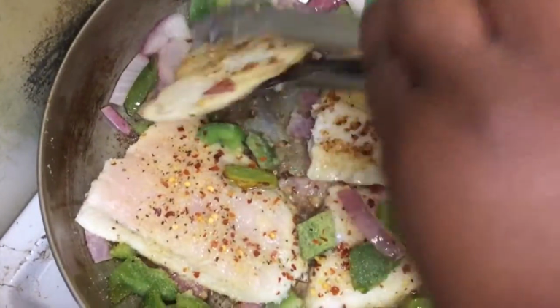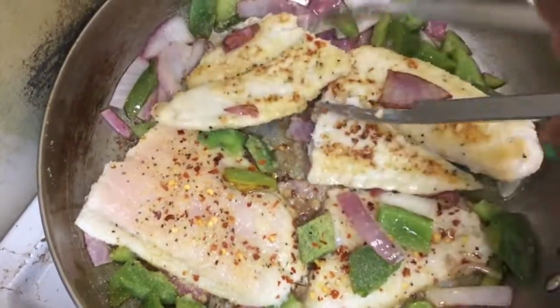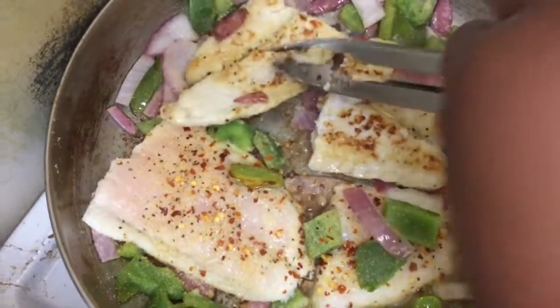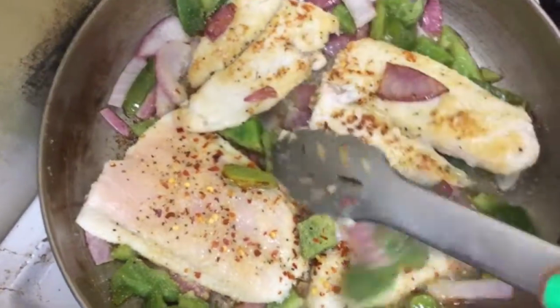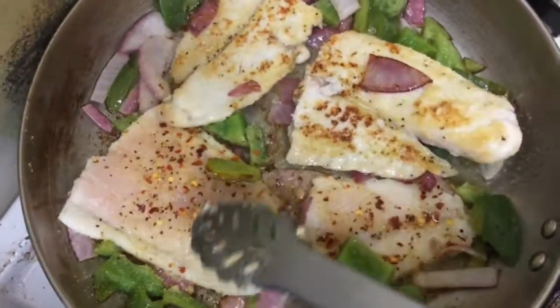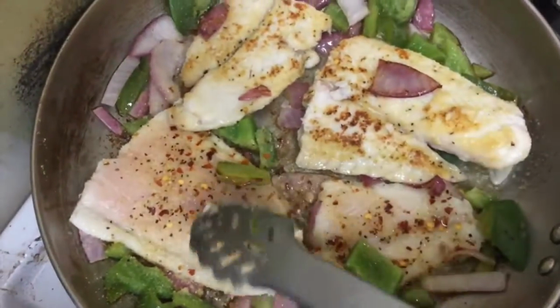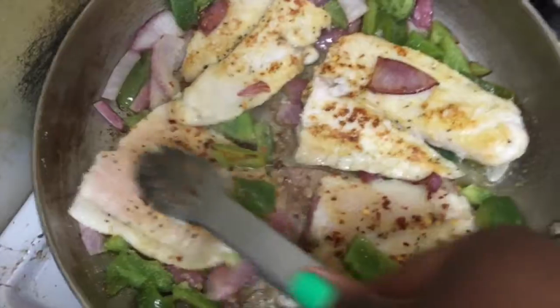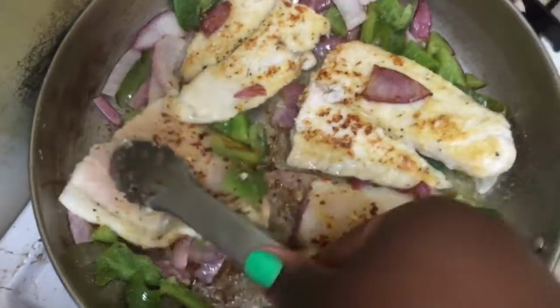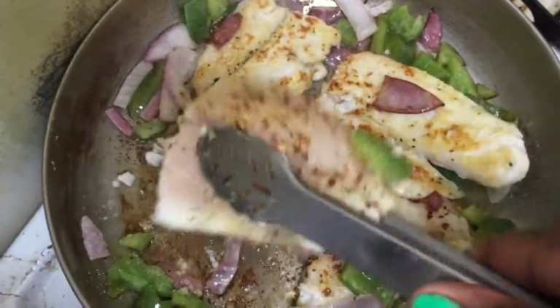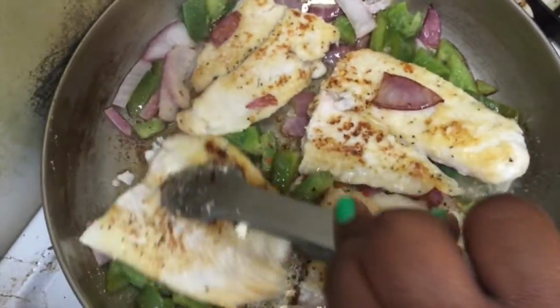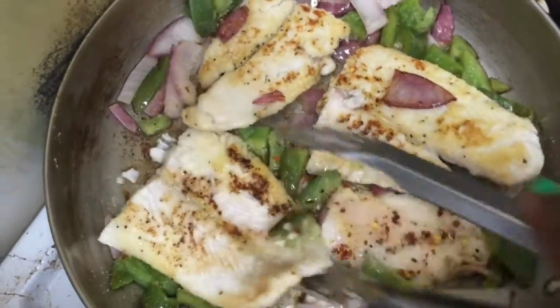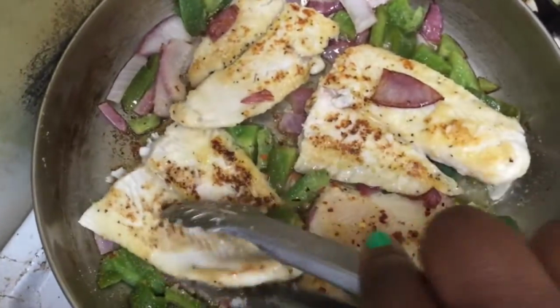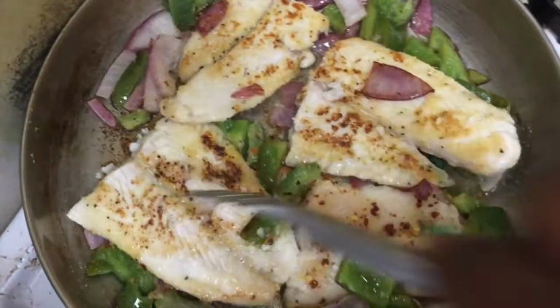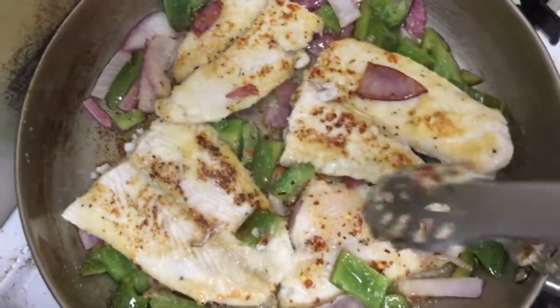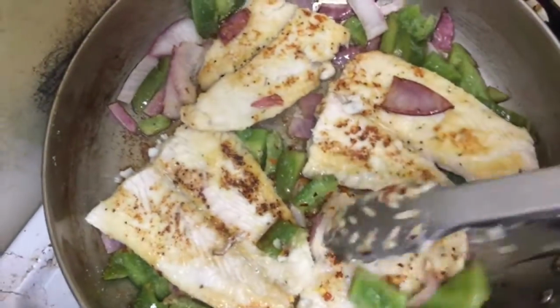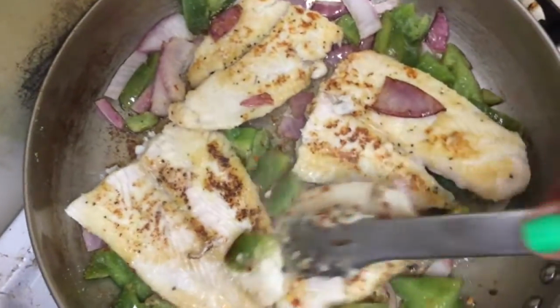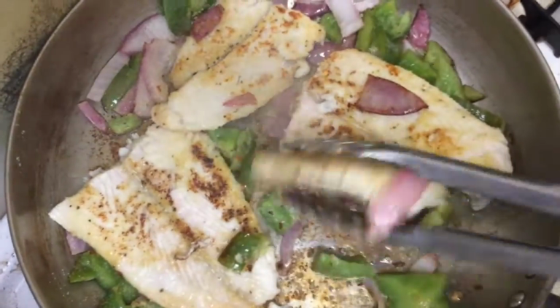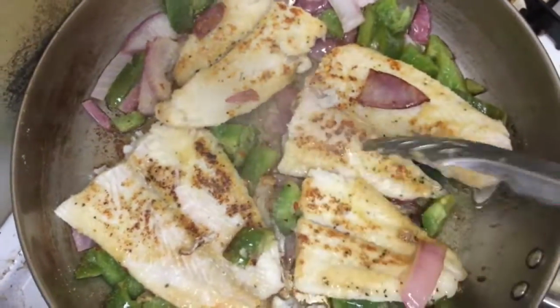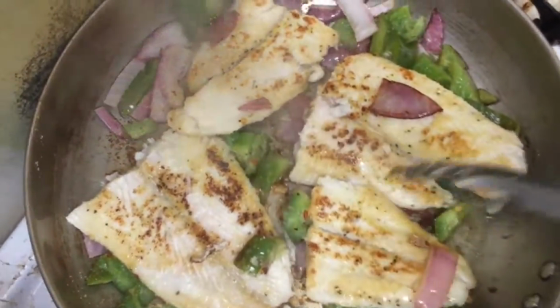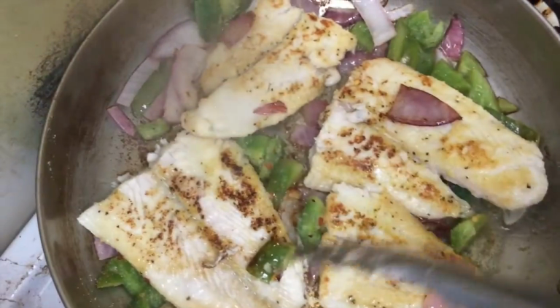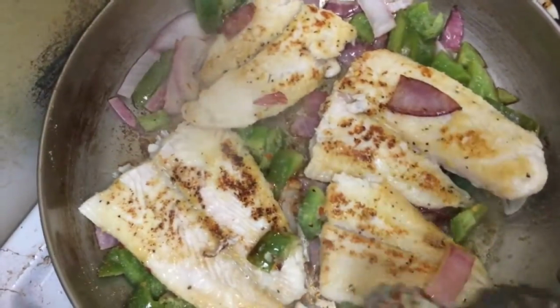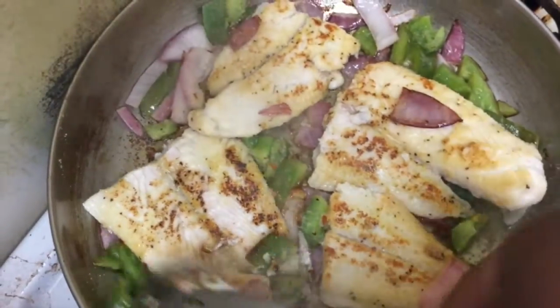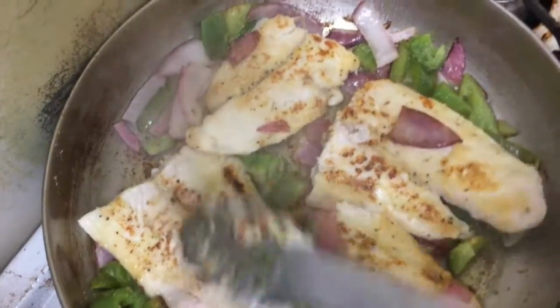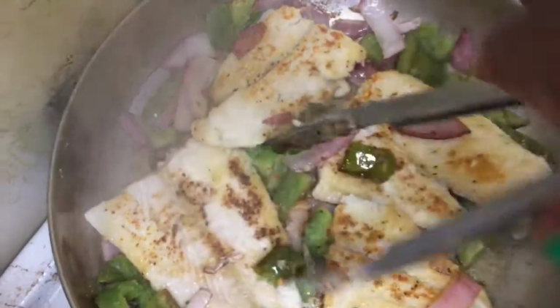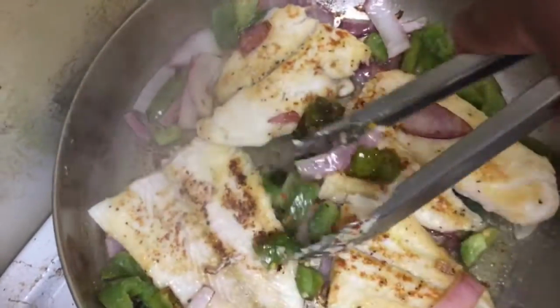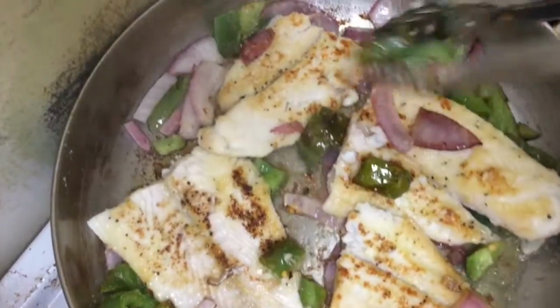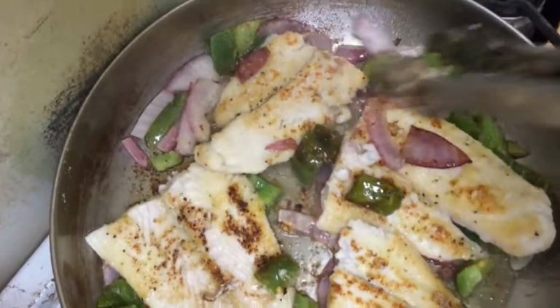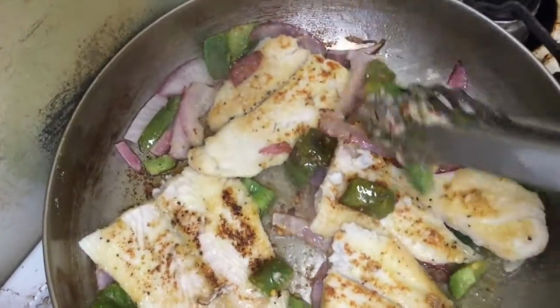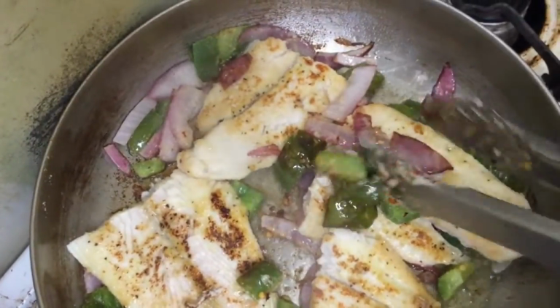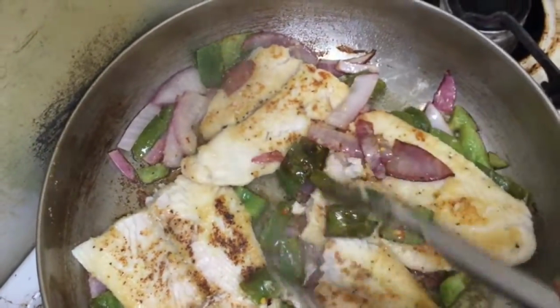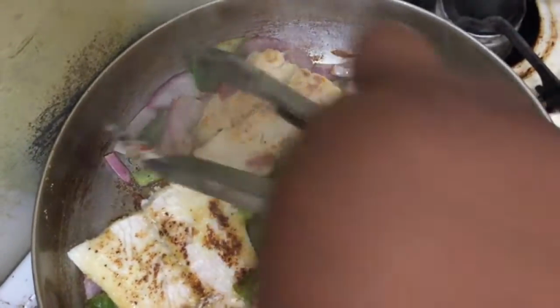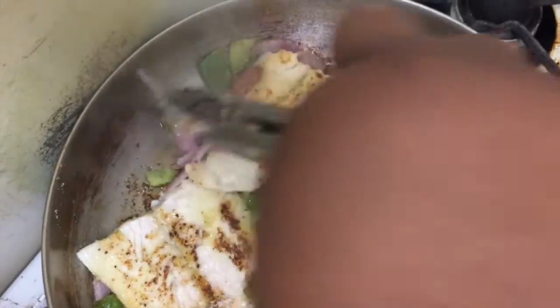That side is done once I'm finished seasoning, so I flip it over and let it cook down. I try to move the bell peppers and onions to the top so they won't get too caramelized.